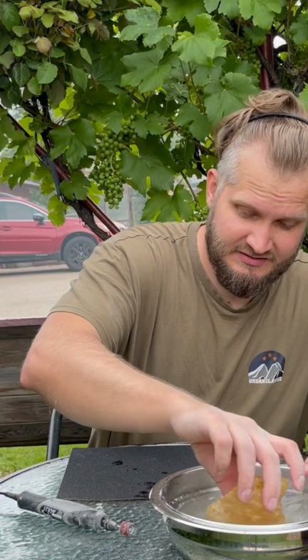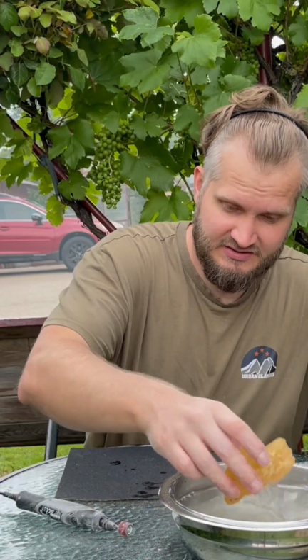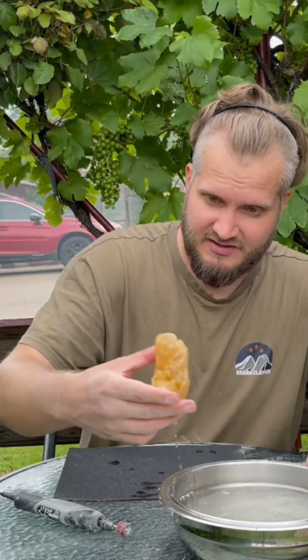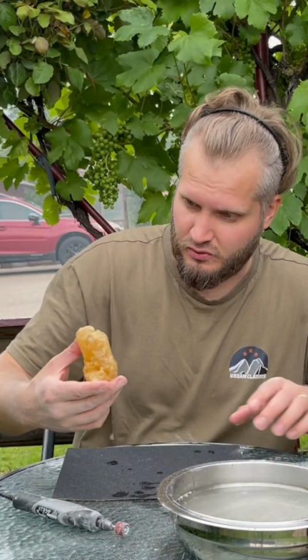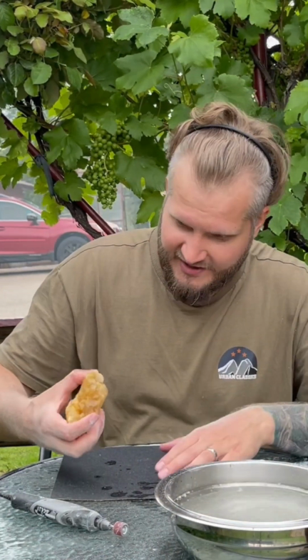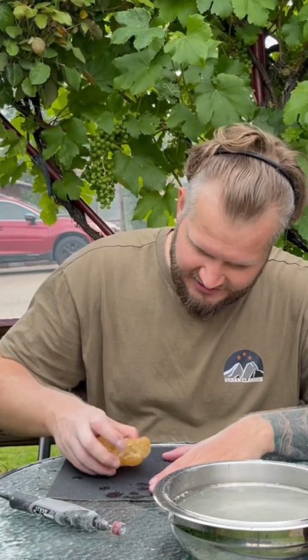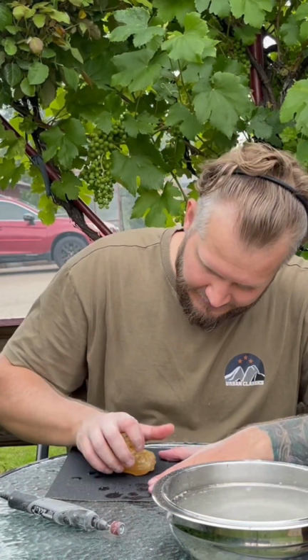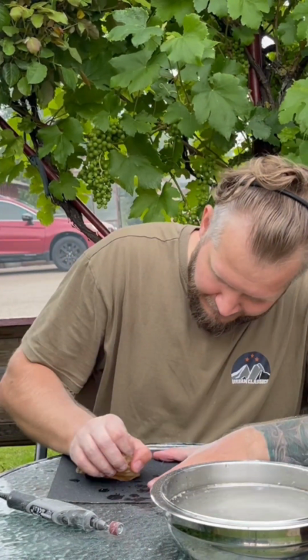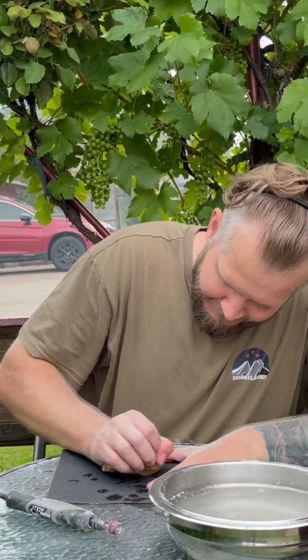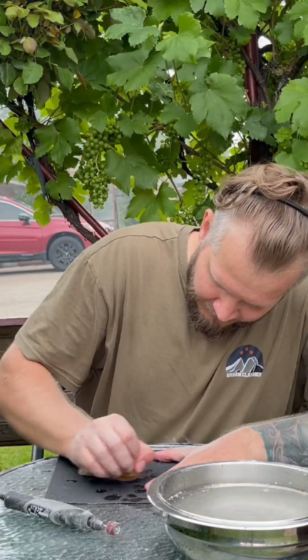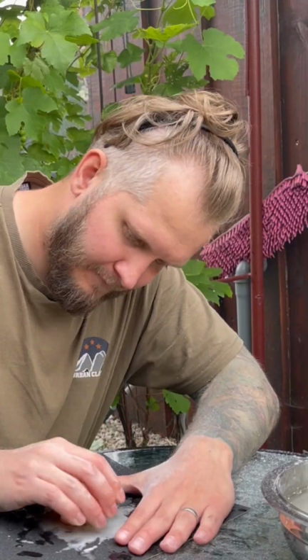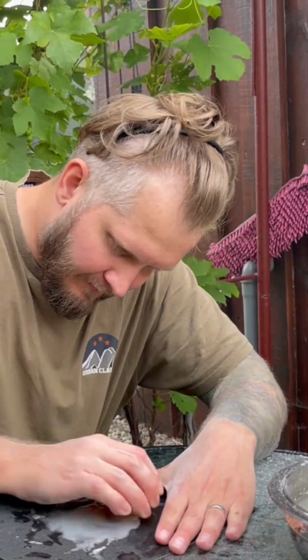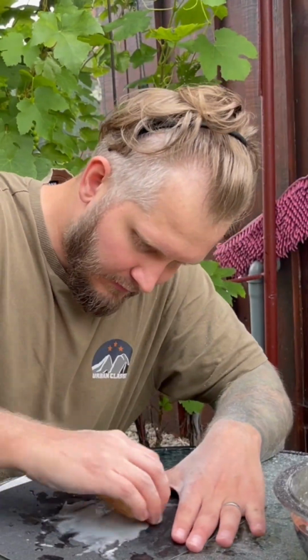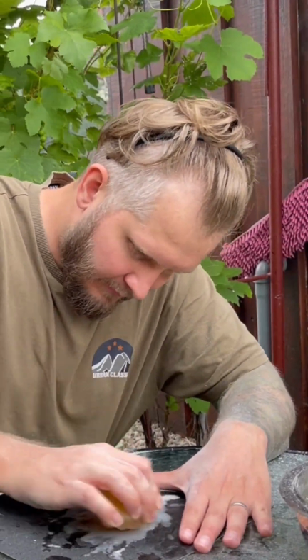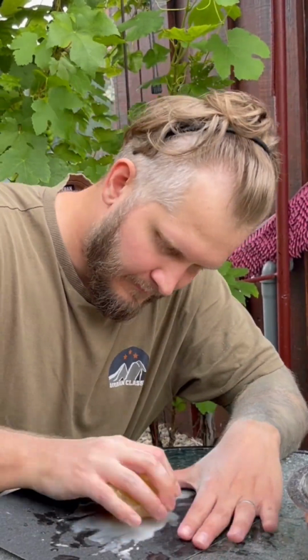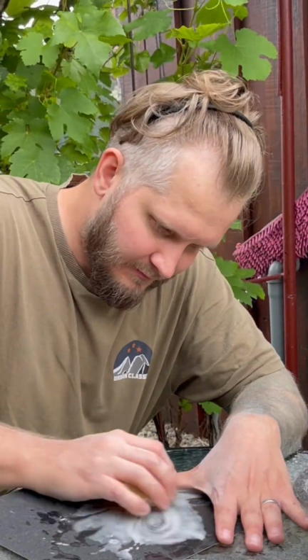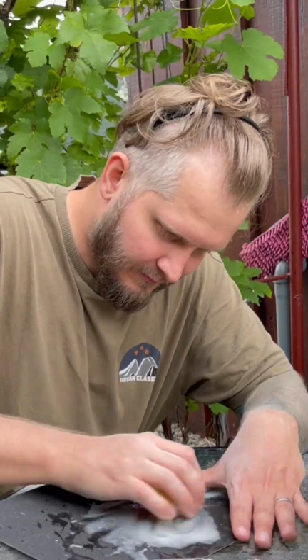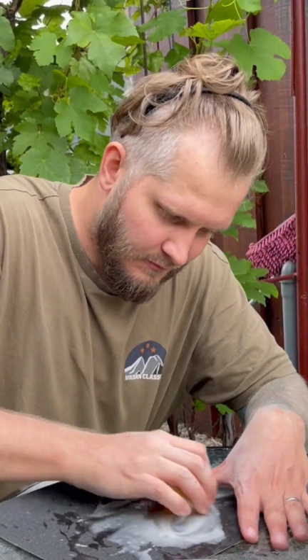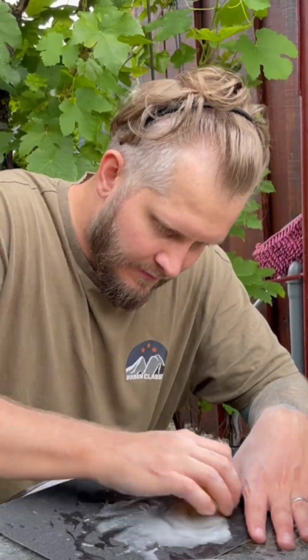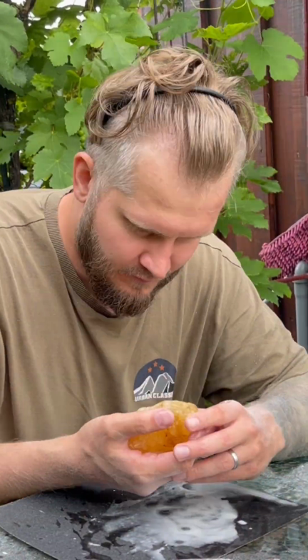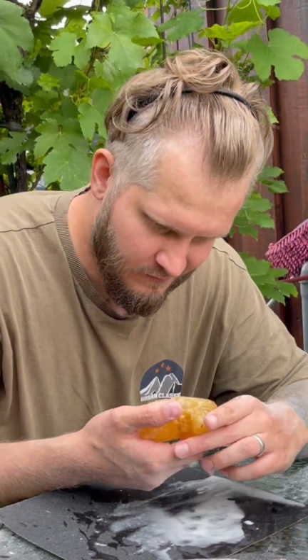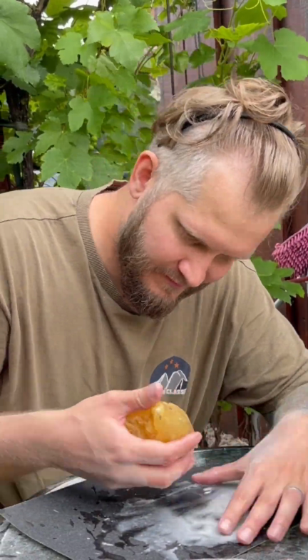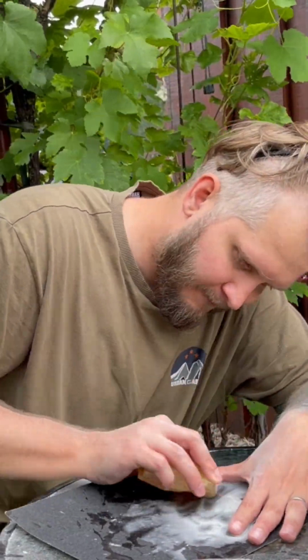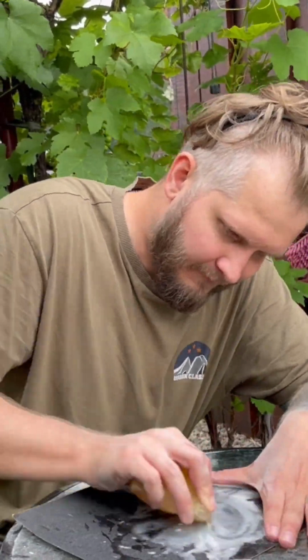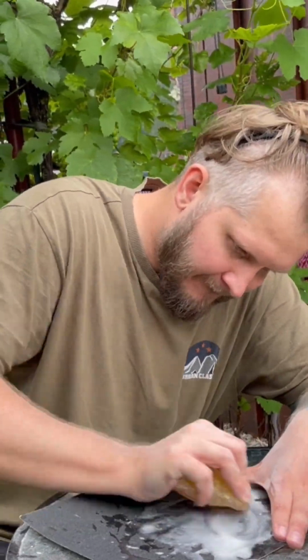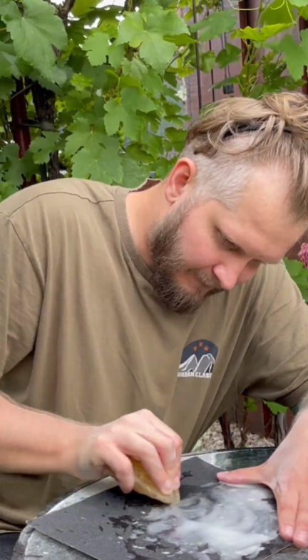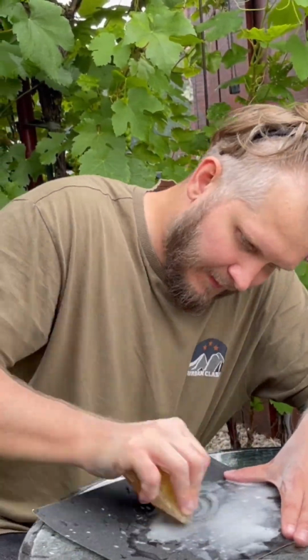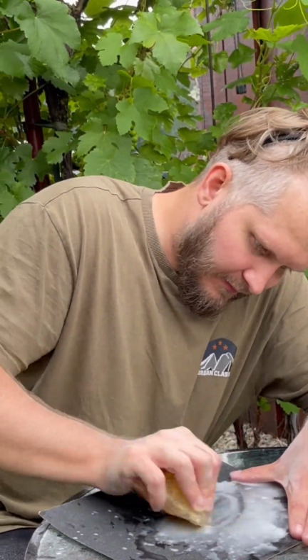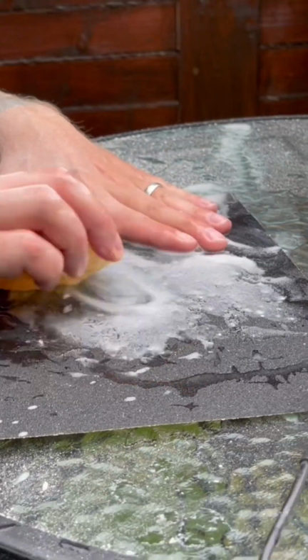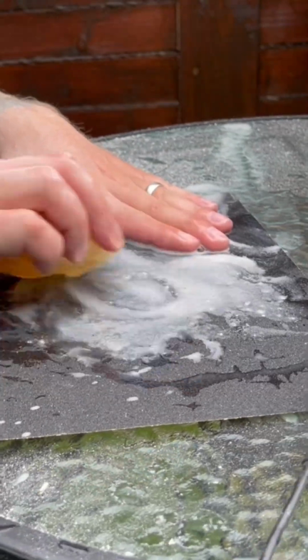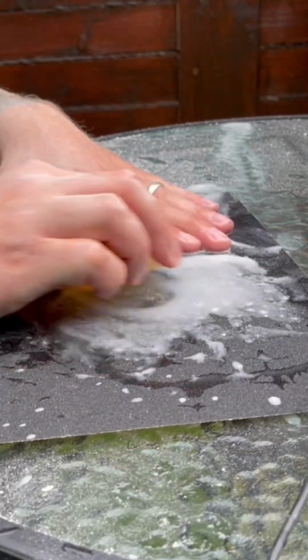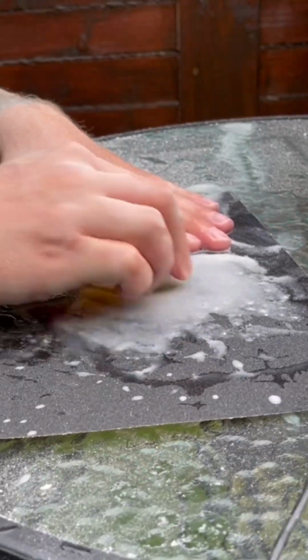Copal is a young amber. After around 3 million years it would fossilize into amber, but this specimen is between 10 and 100,000 years old.